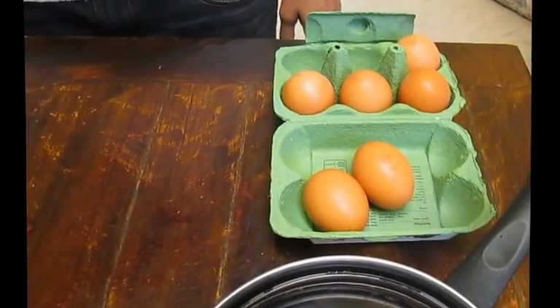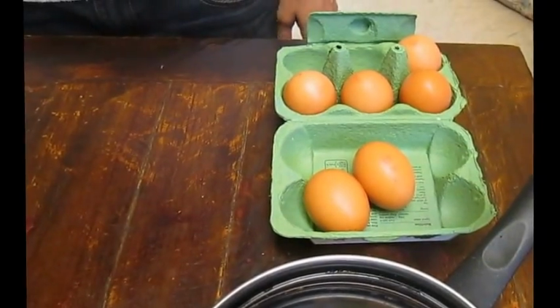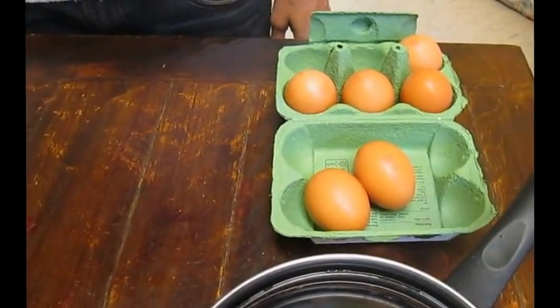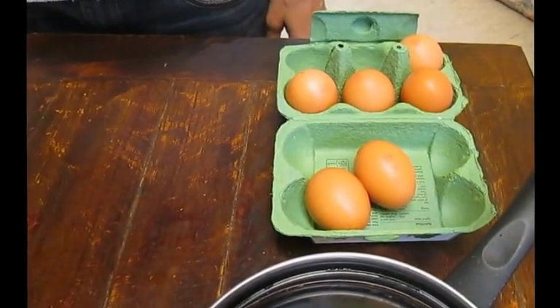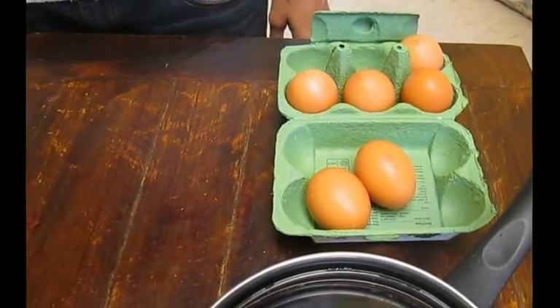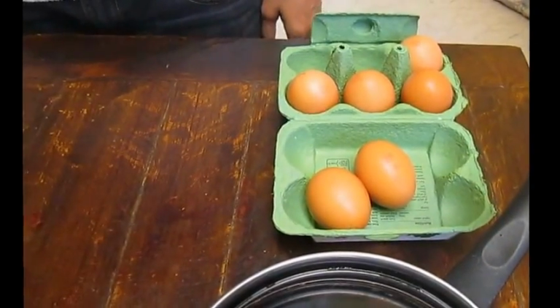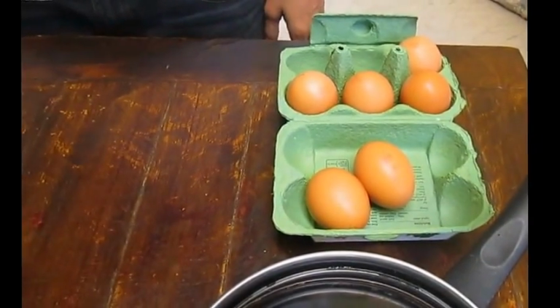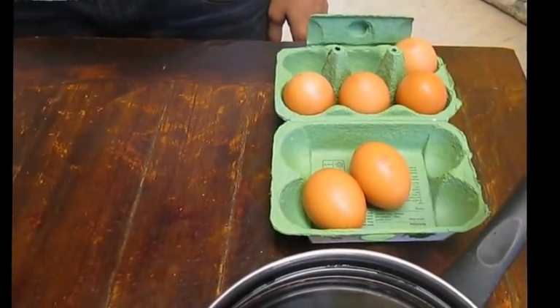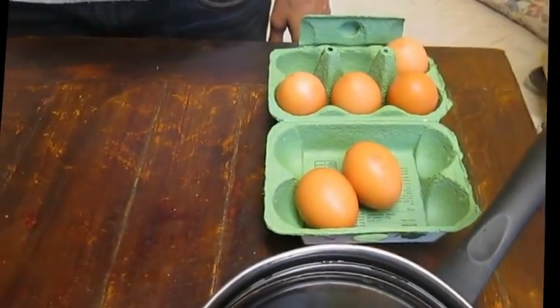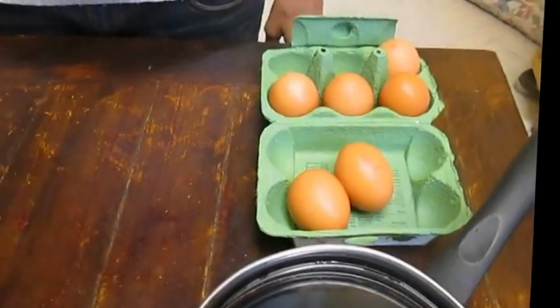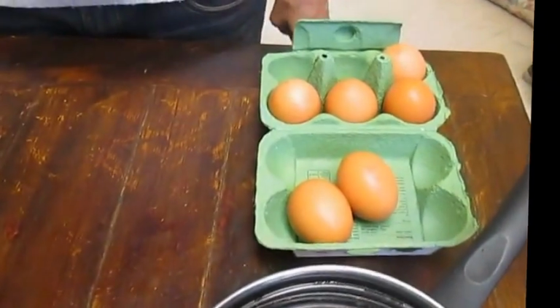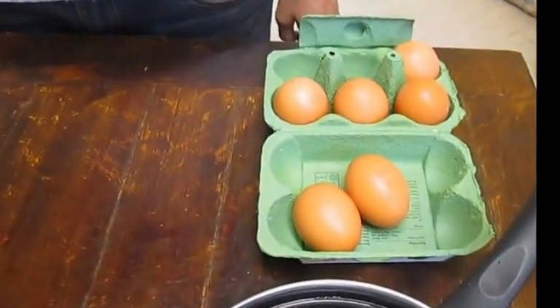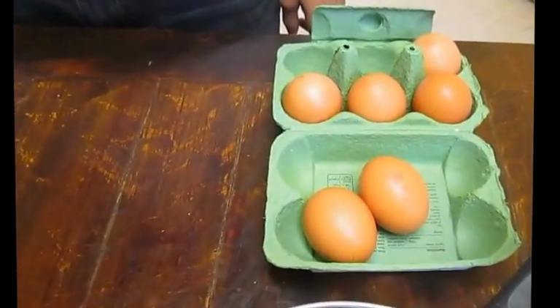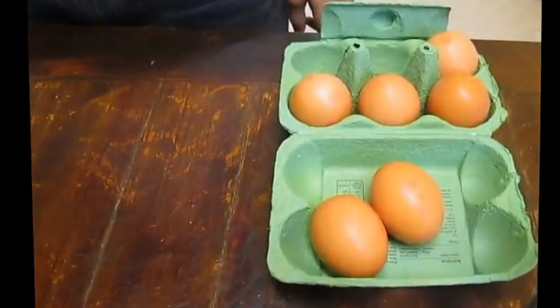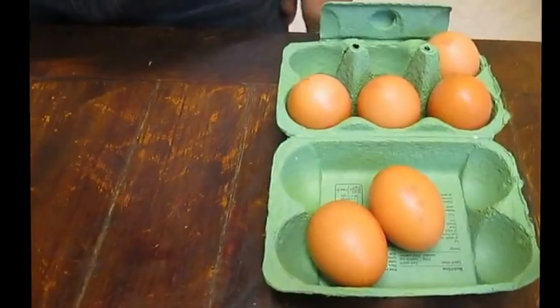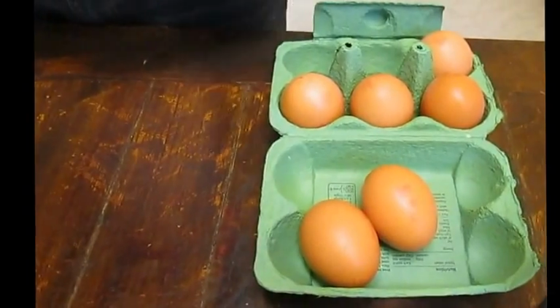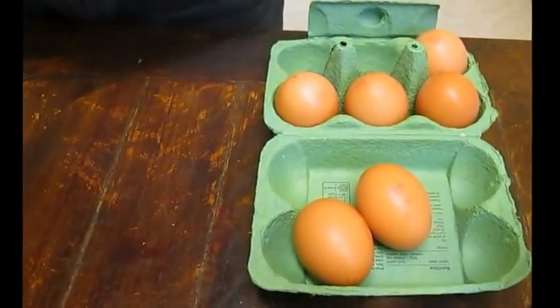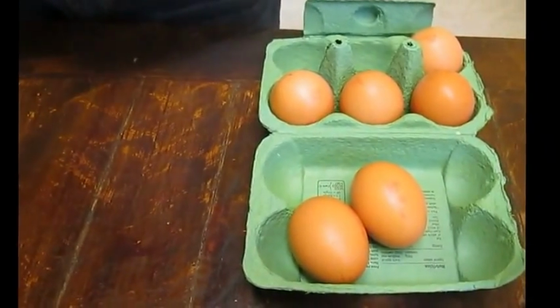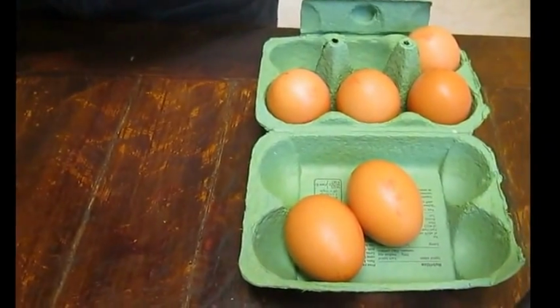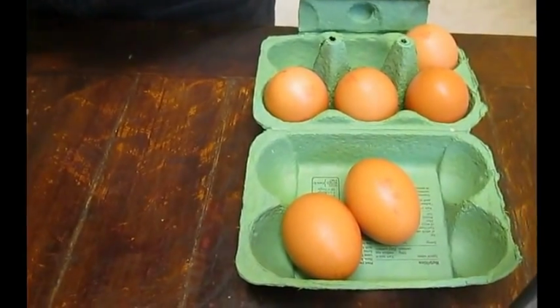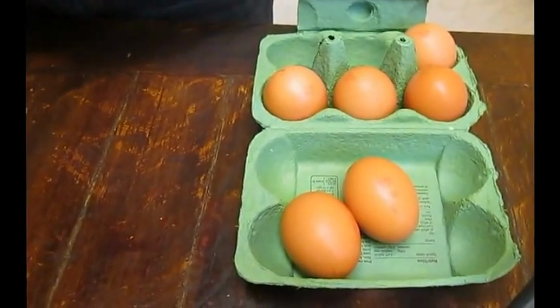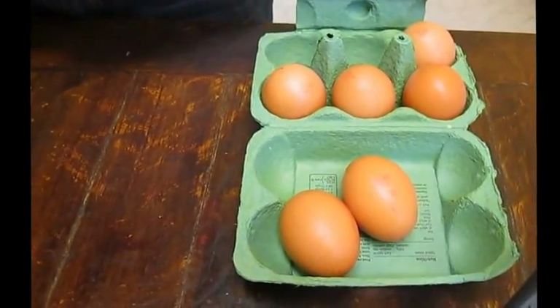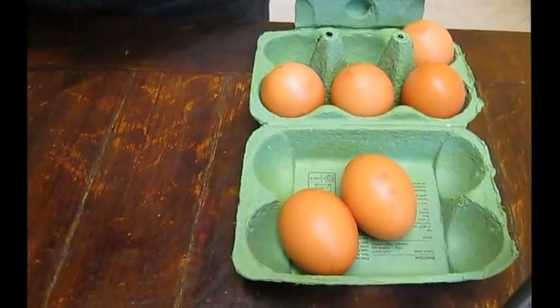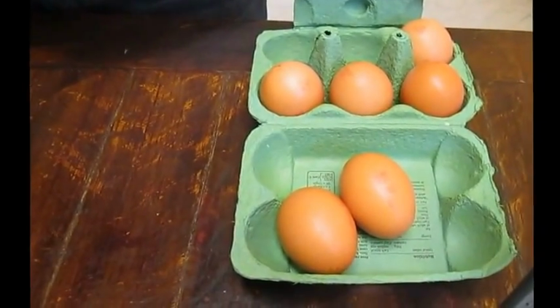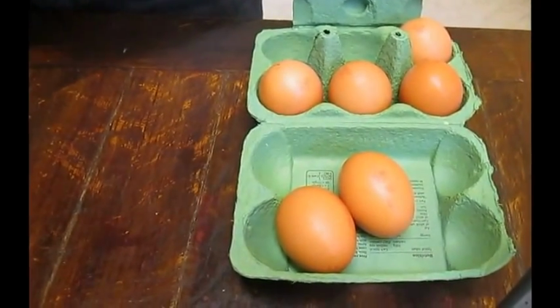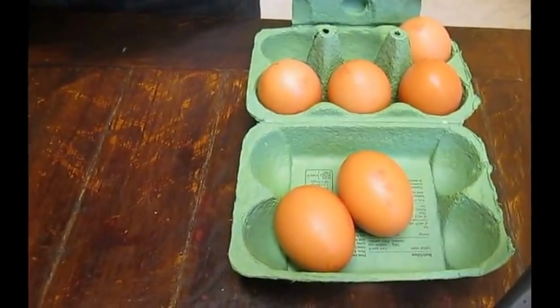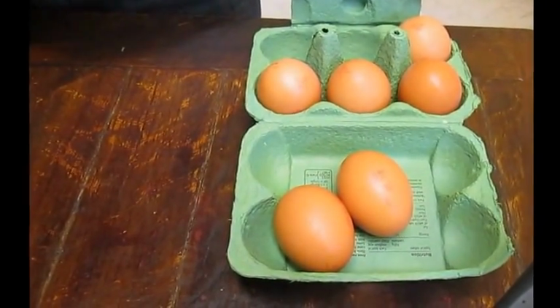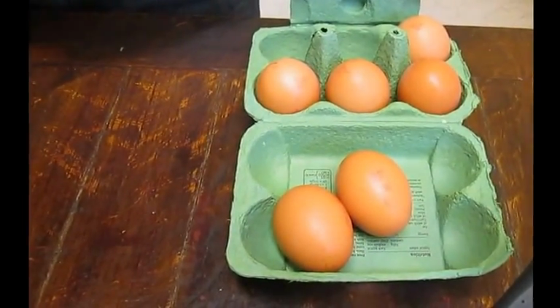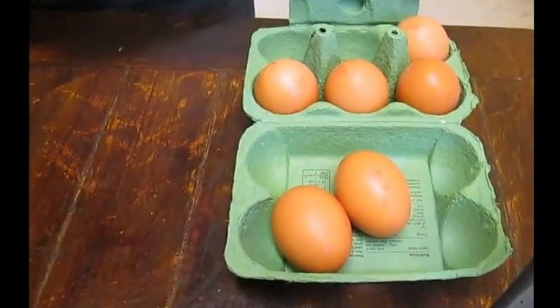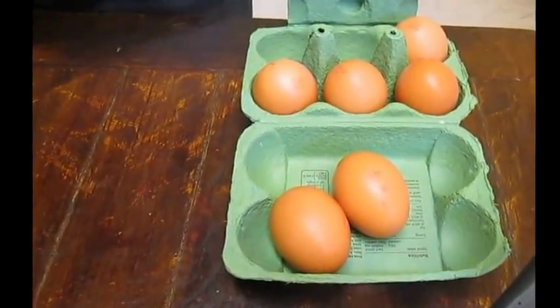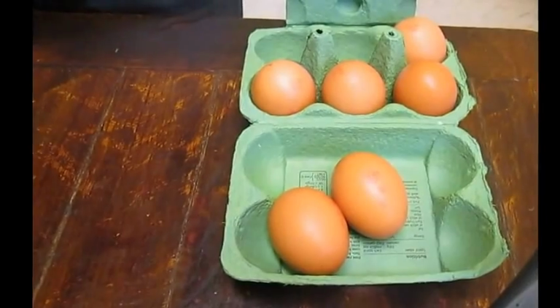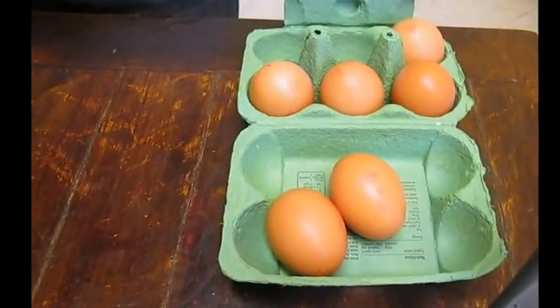Hi everyone. I've decided to try the egg spinning experiment where the yellow egg yolk goes to the outside of a hard-boiled egg without breaking the shell.